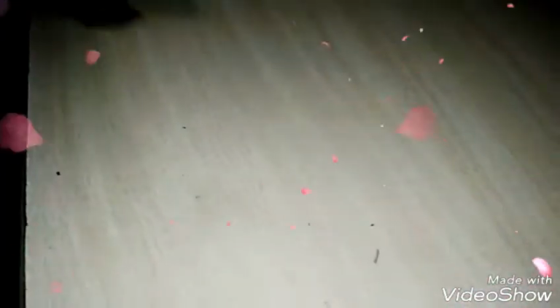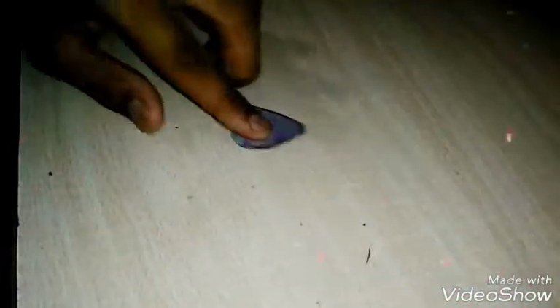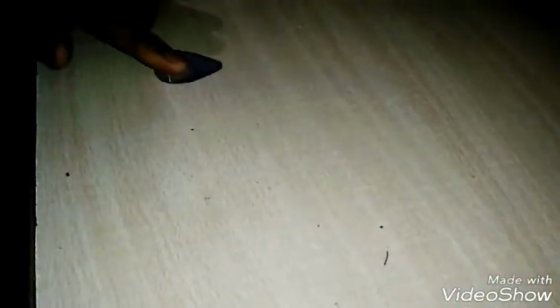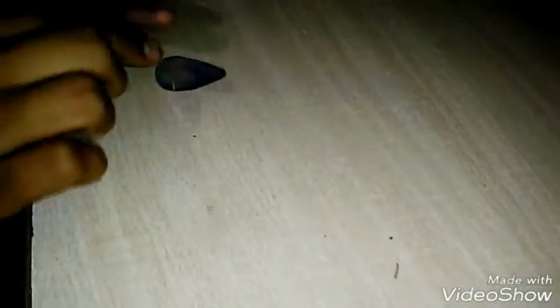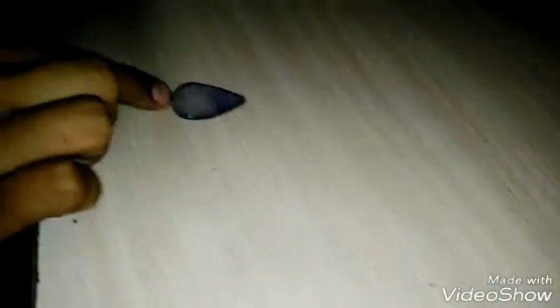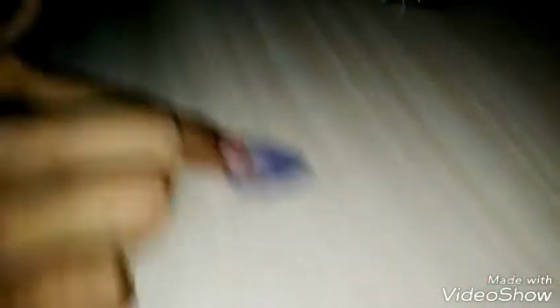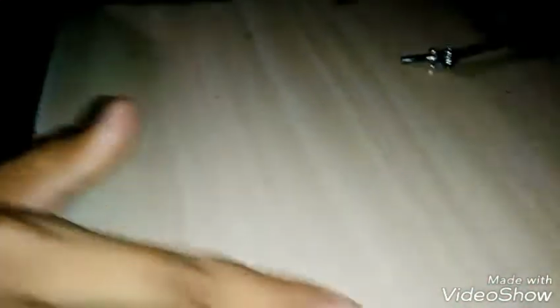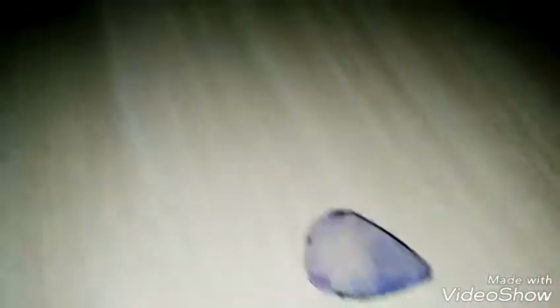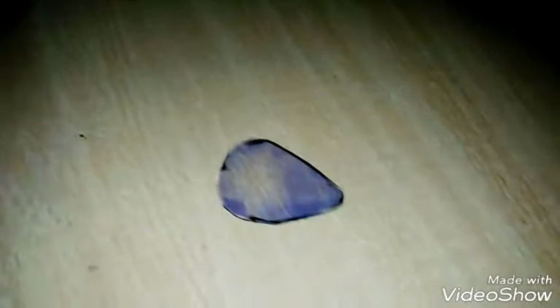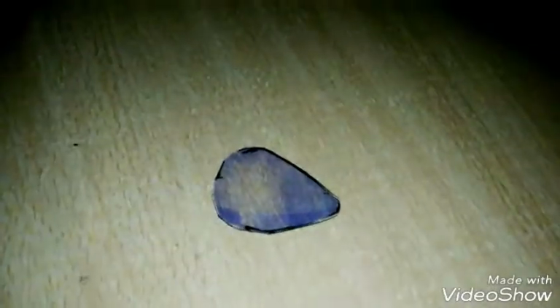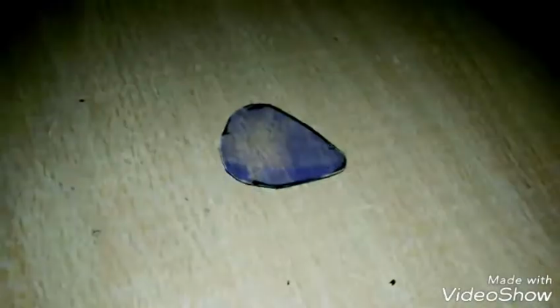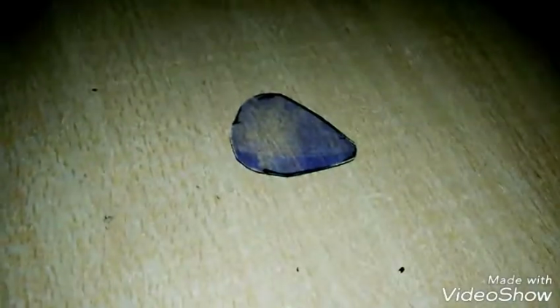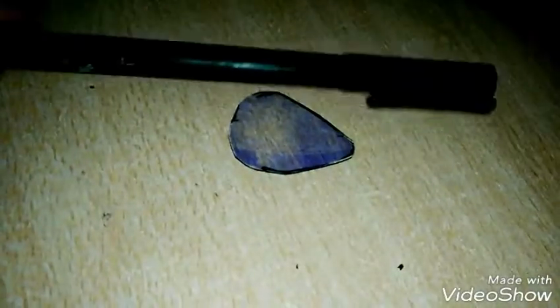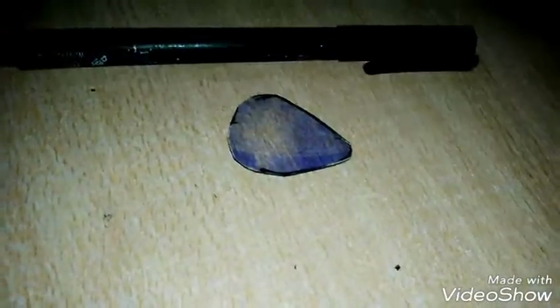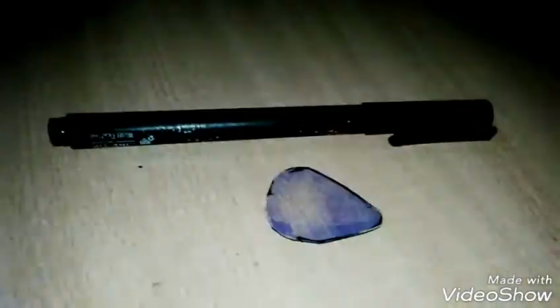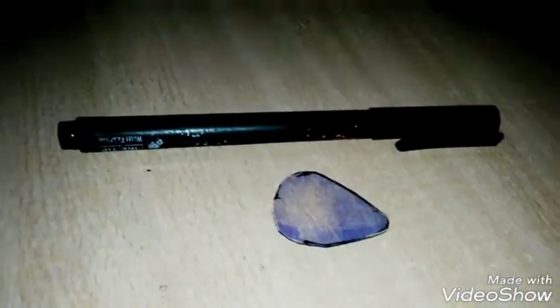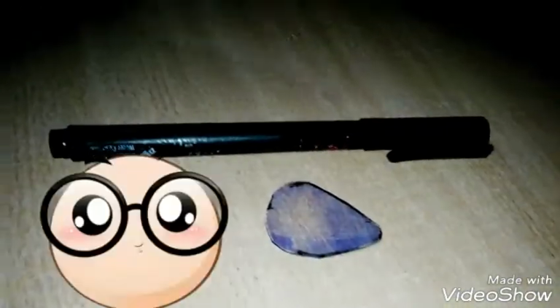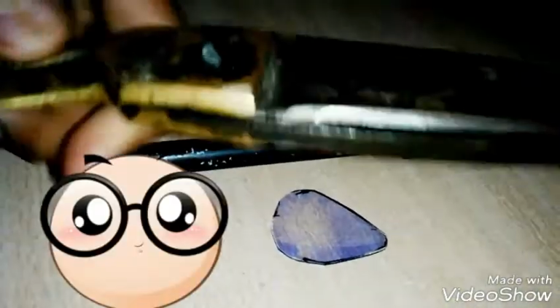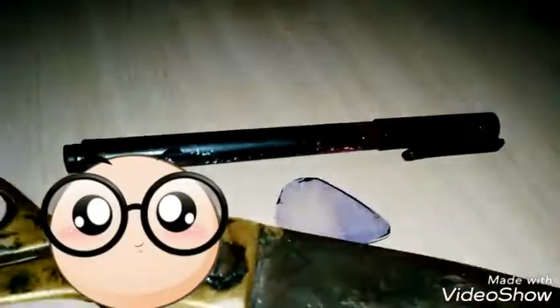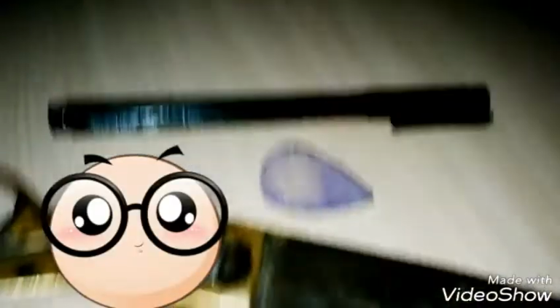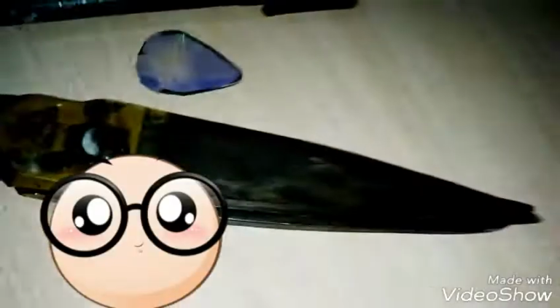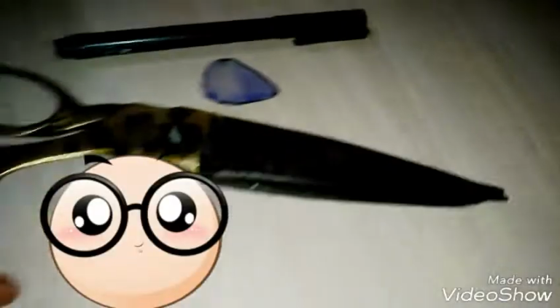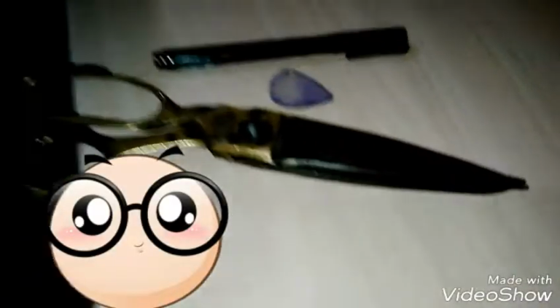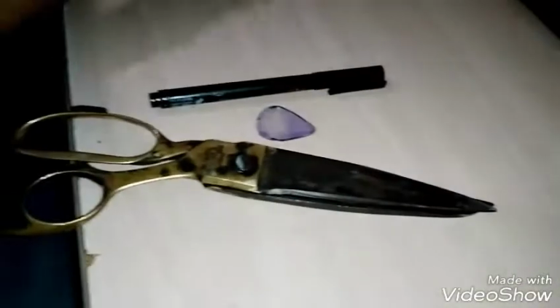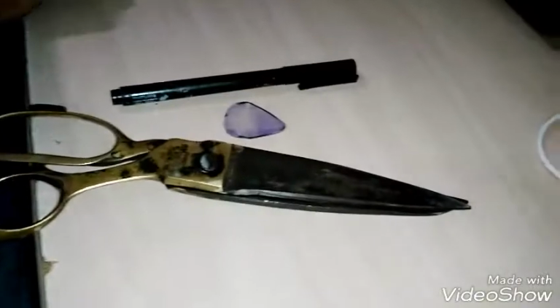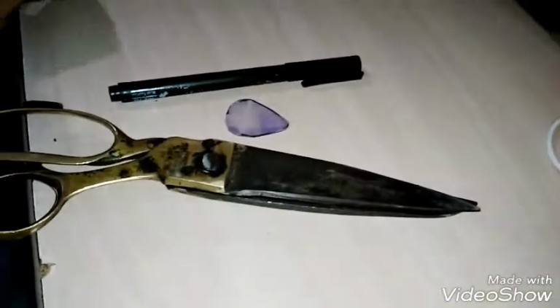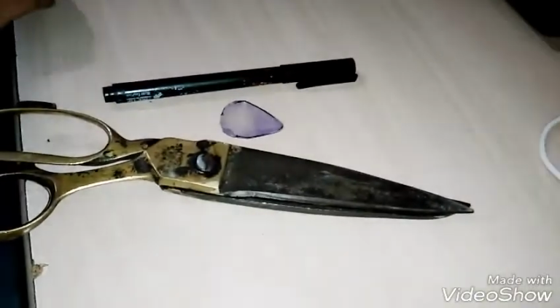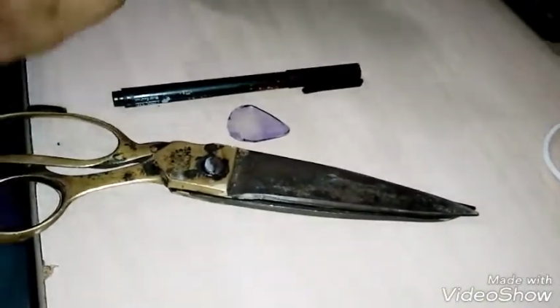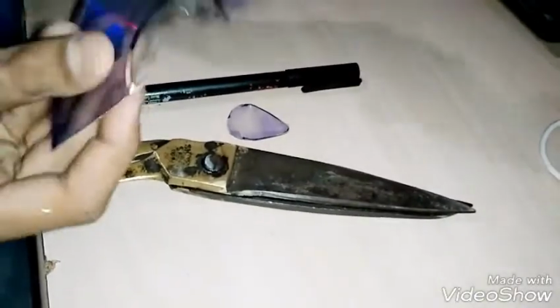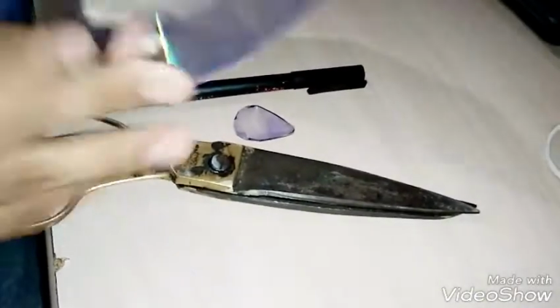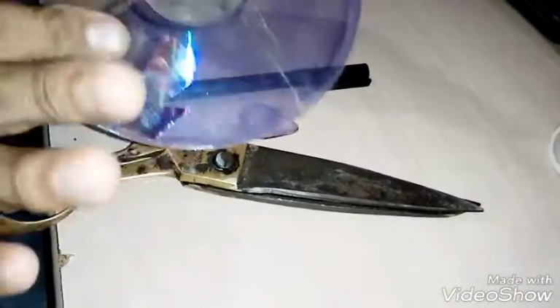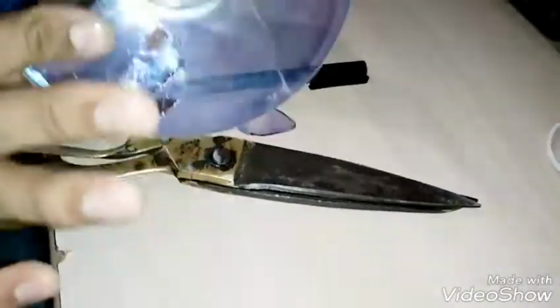For this you need a pick, a marker, and a scissor, and a CD — a damage CD.